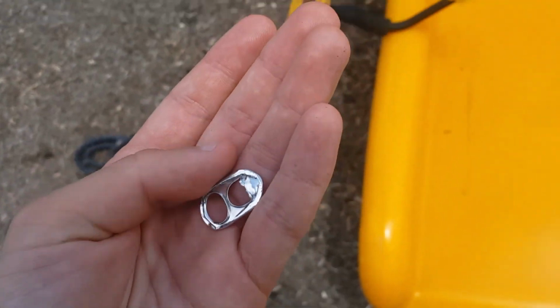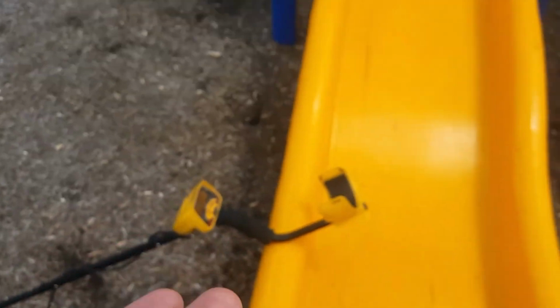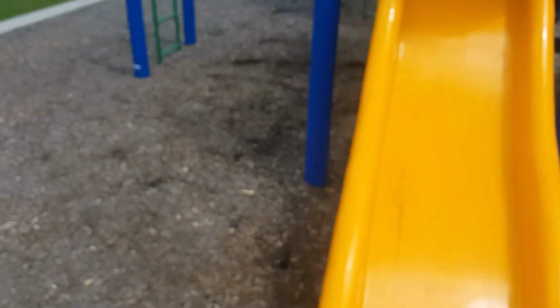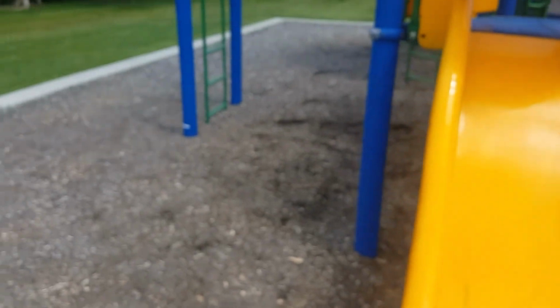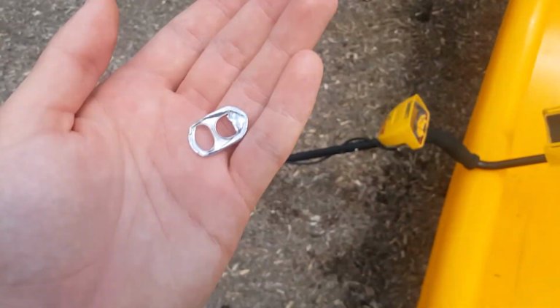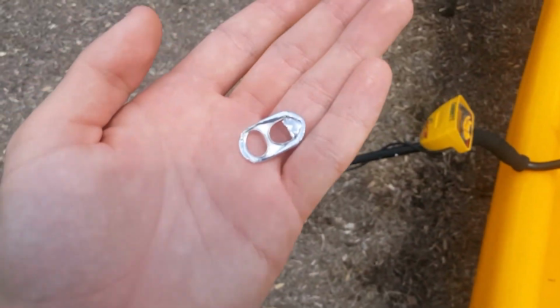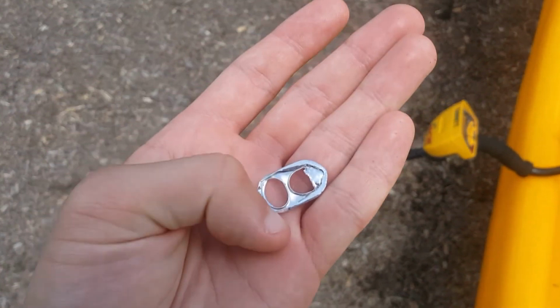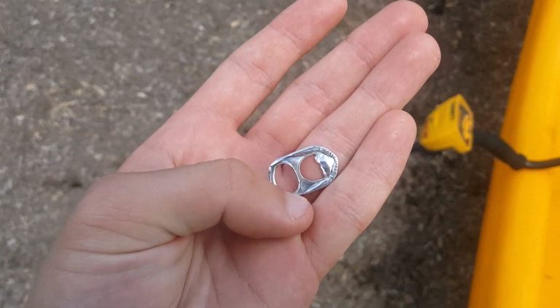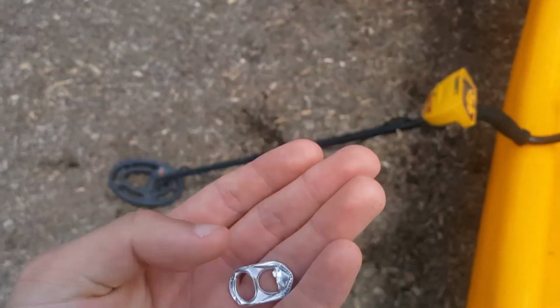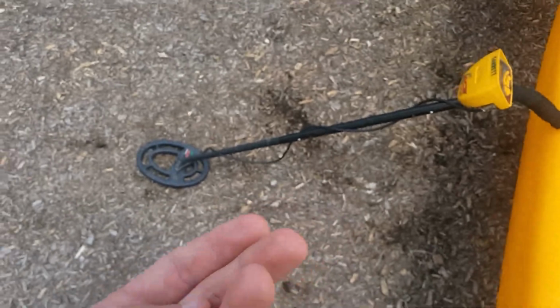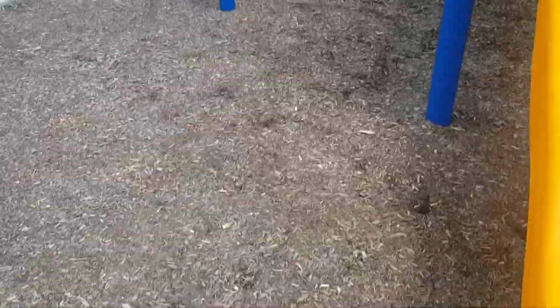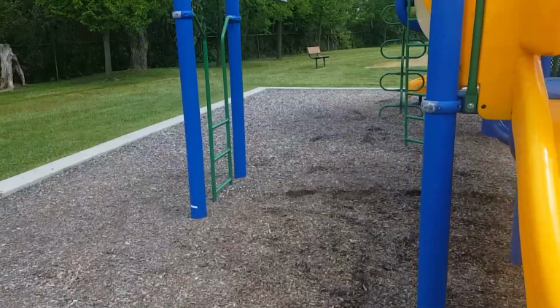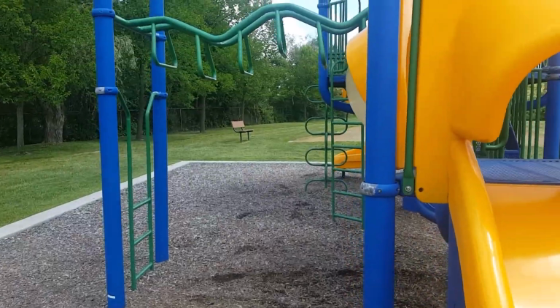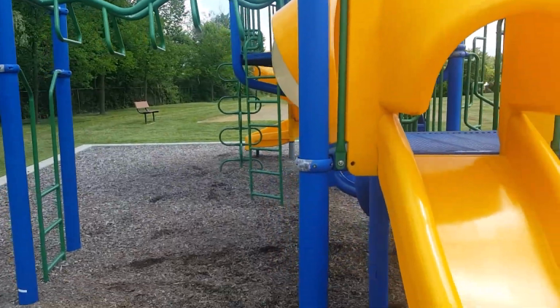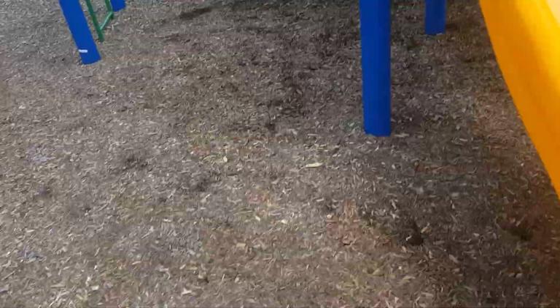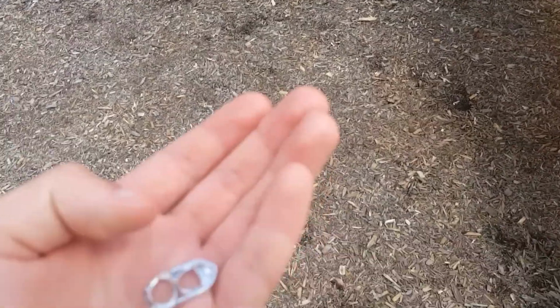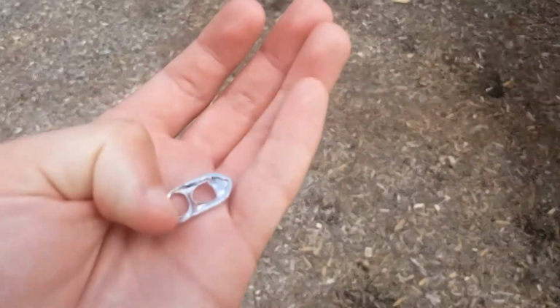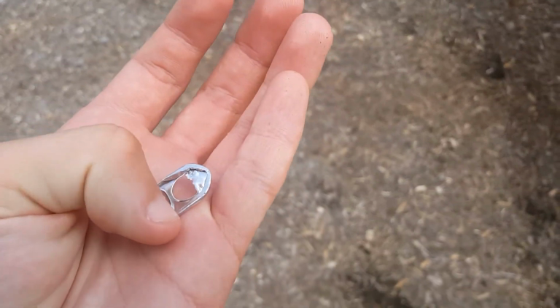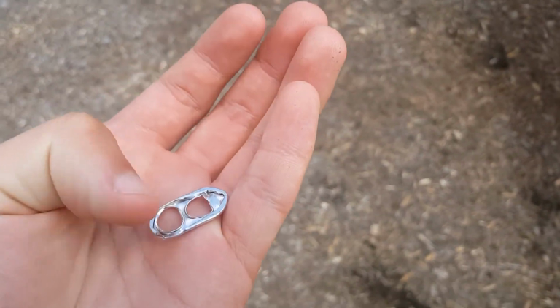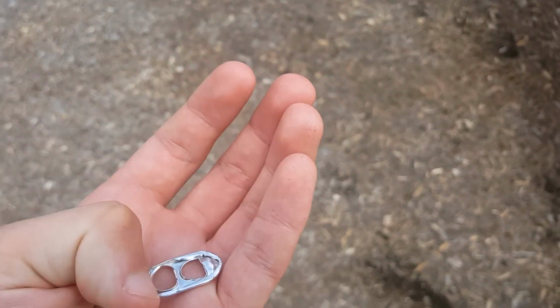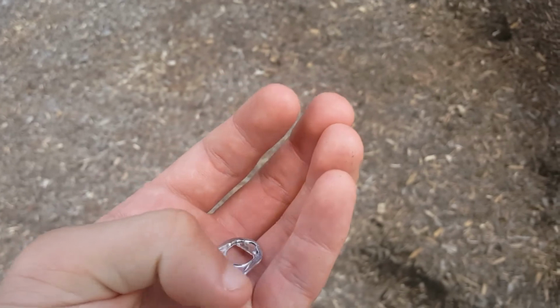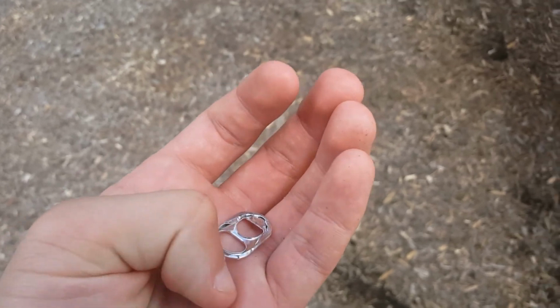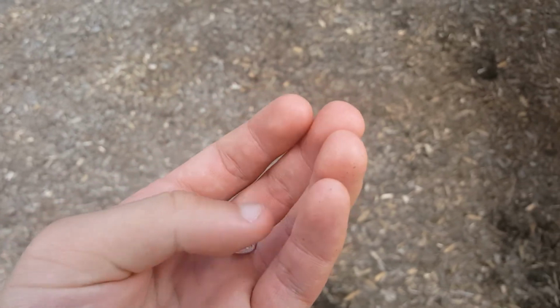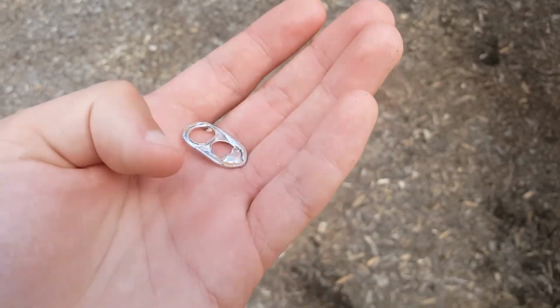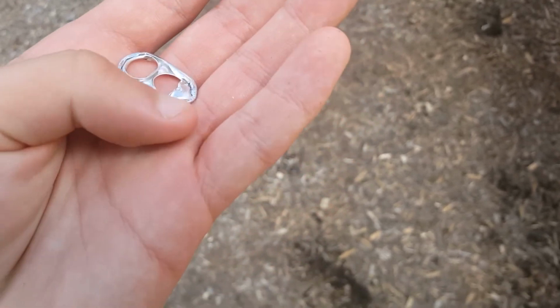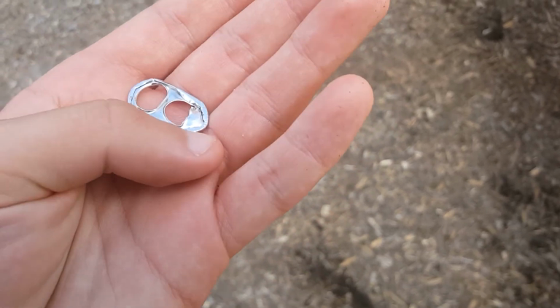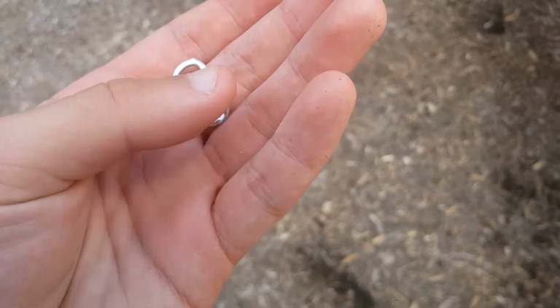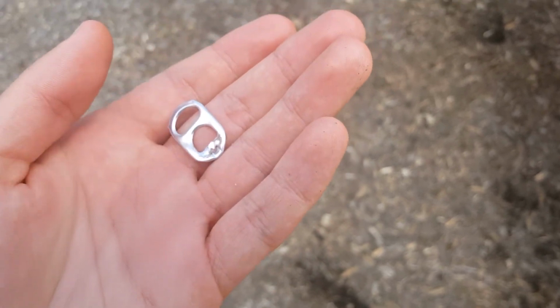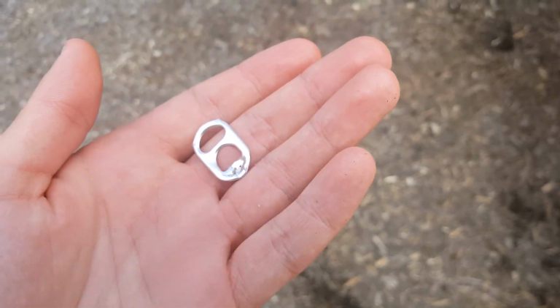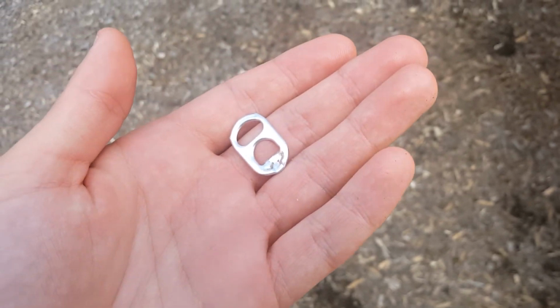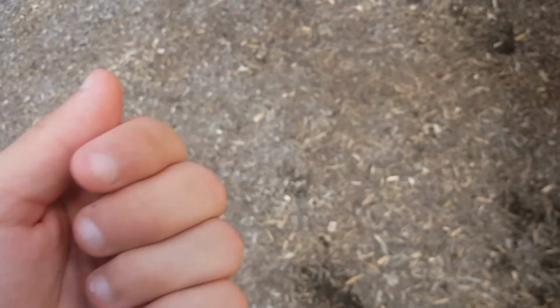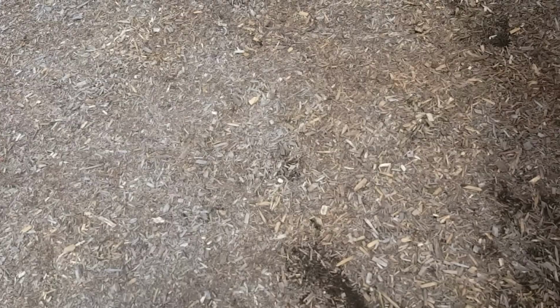You don't want kids getting cut up by pull tabs at parks. This is a small park — I didn't find any coins here, so this is definitely going to be a bloopers video. Let's go to the next location now.